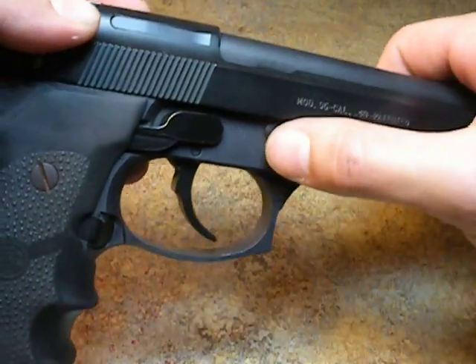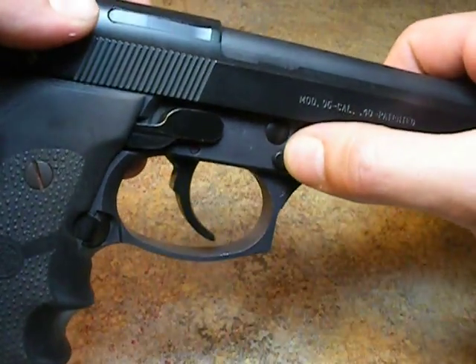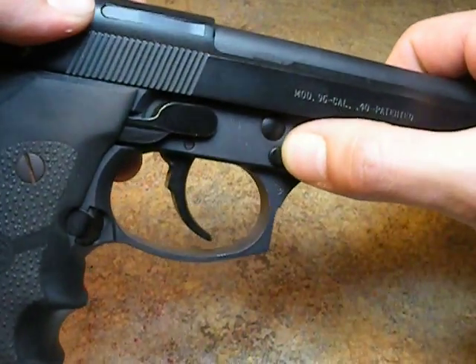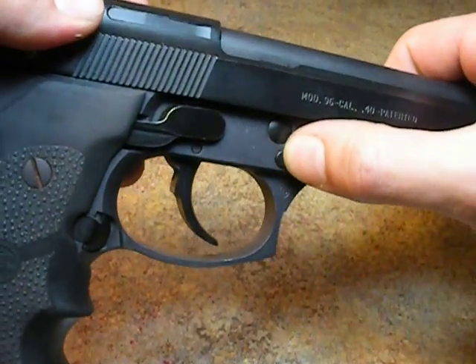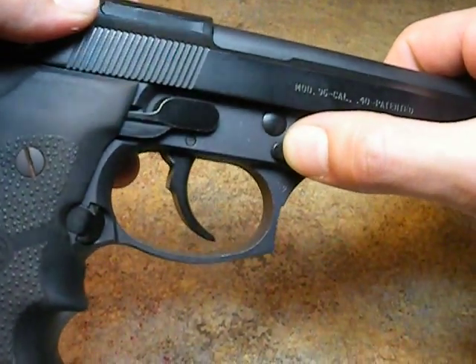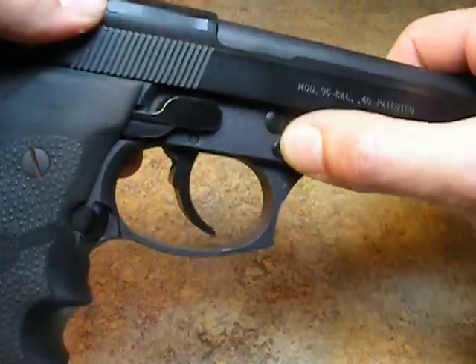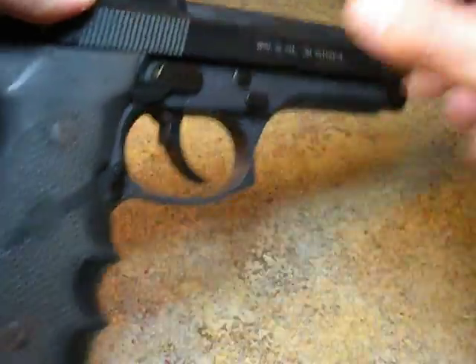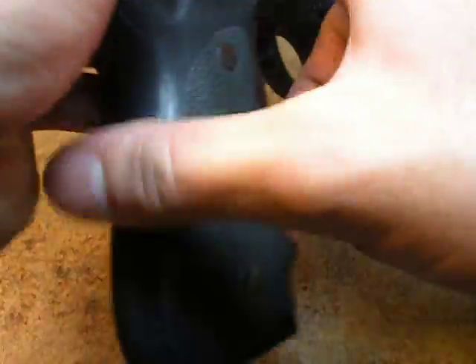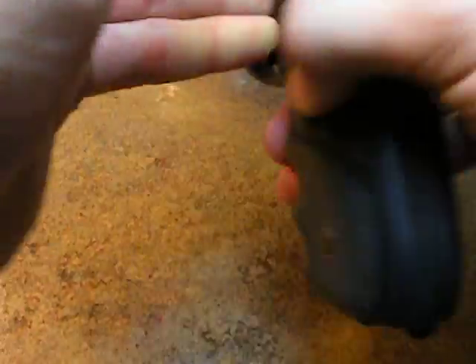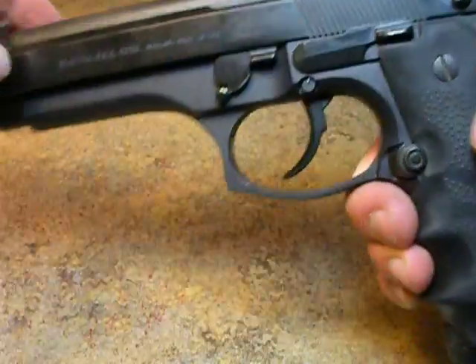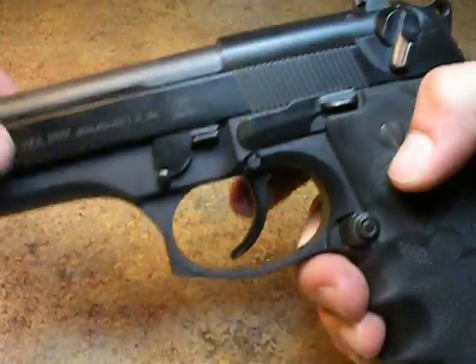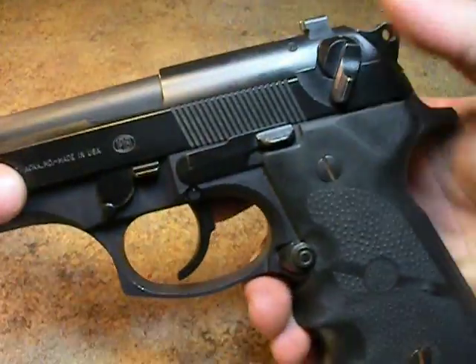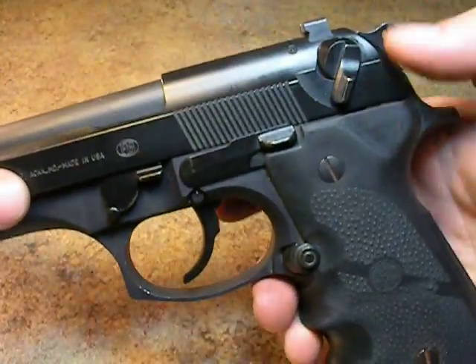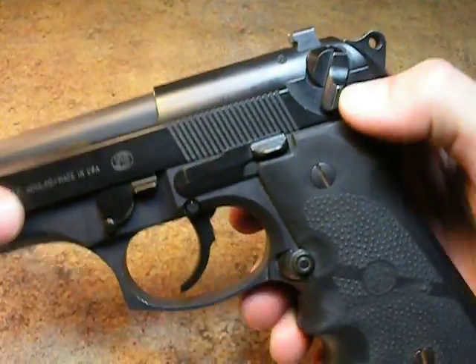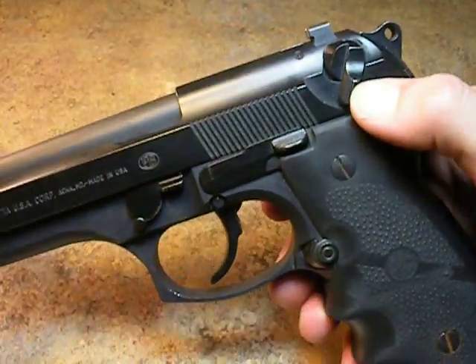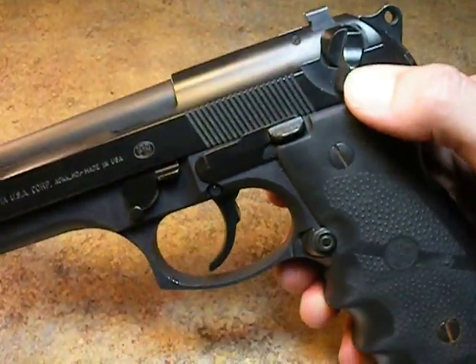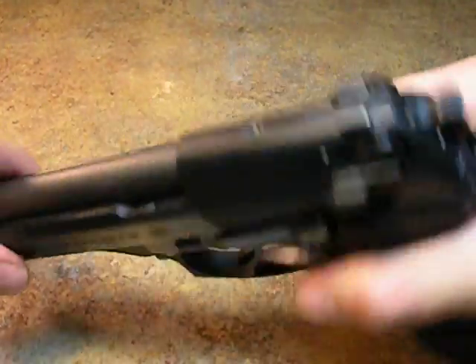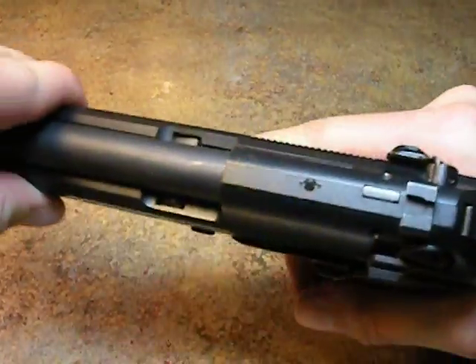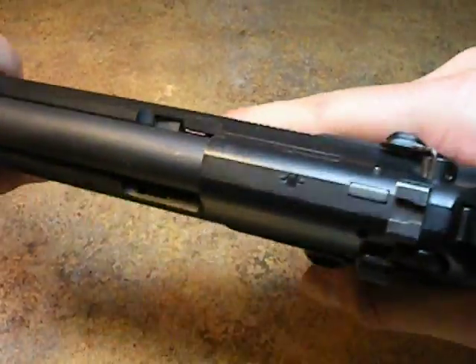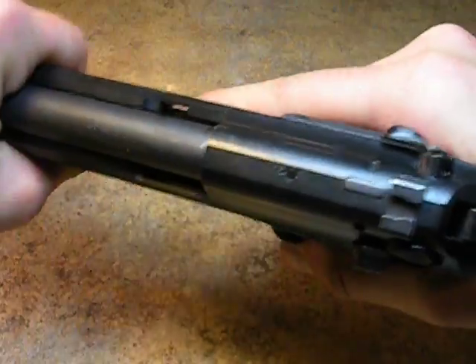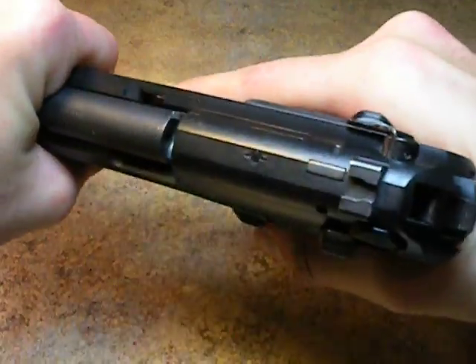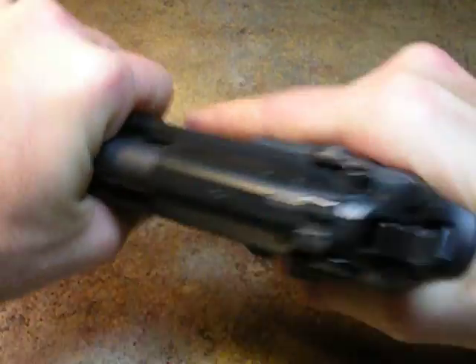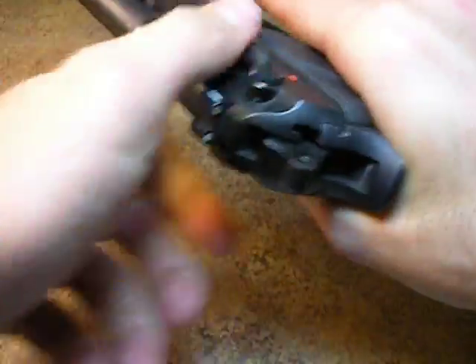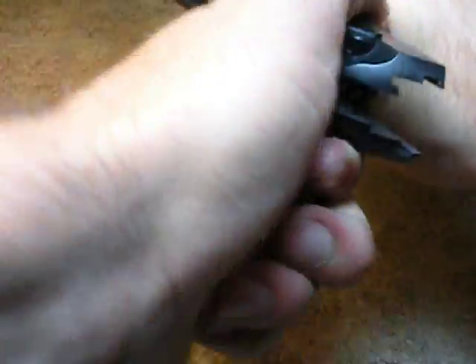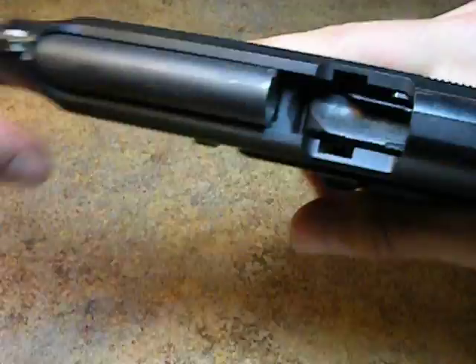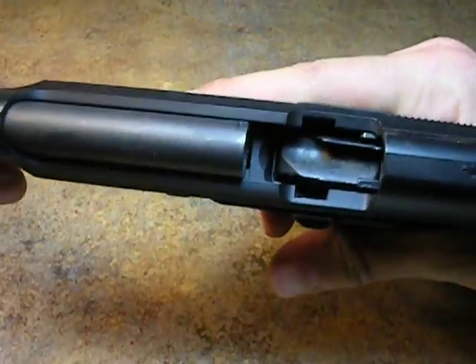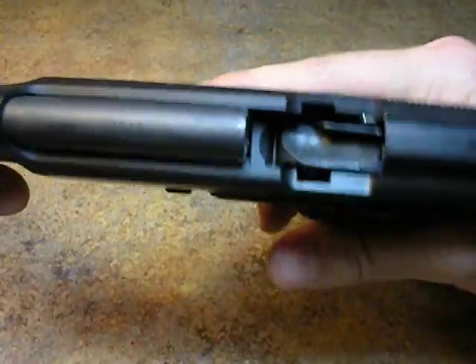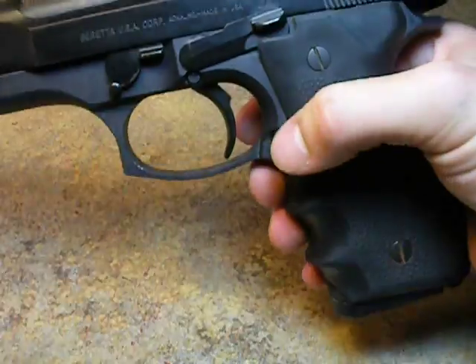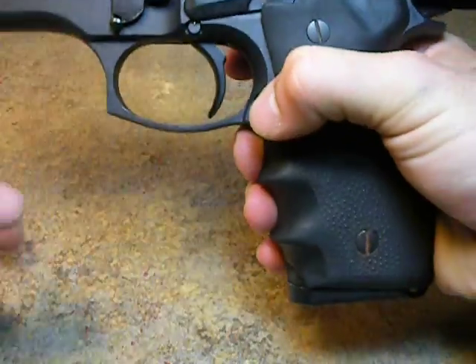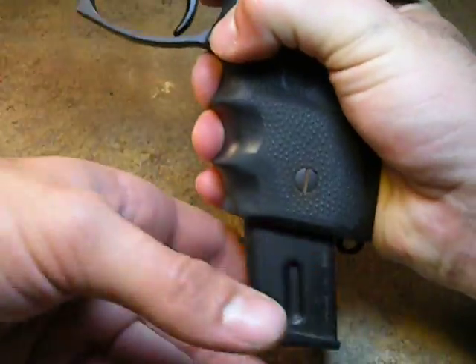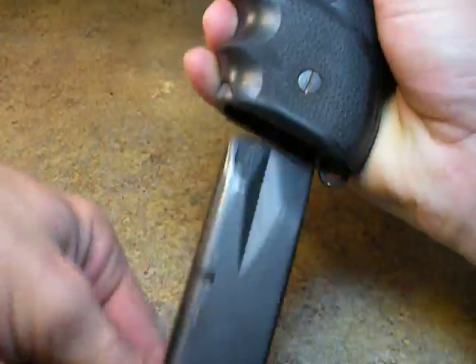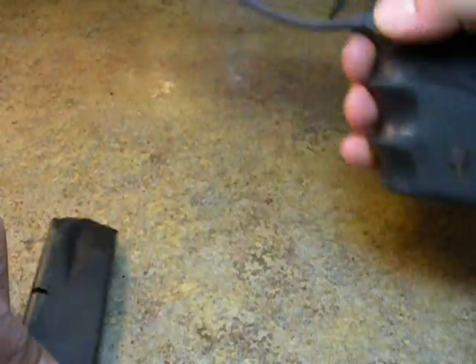This will be the button we will be pushing on the right hand side for the engagement of the slide release. First off, let's make sure our weapon is unloaded — most important step. We are unloaded. We are going to eject our magazine.